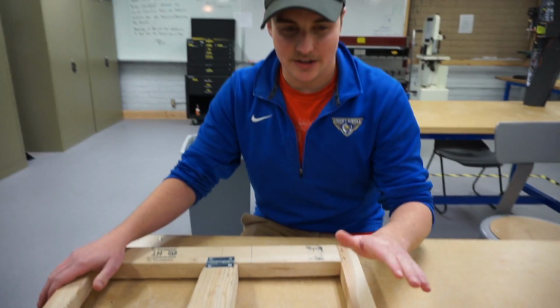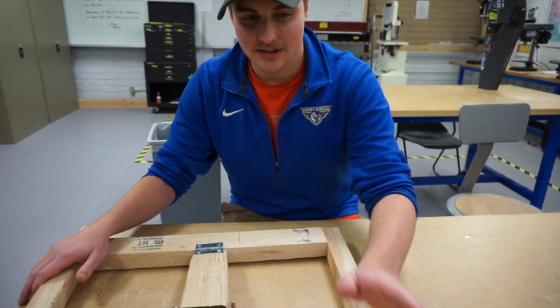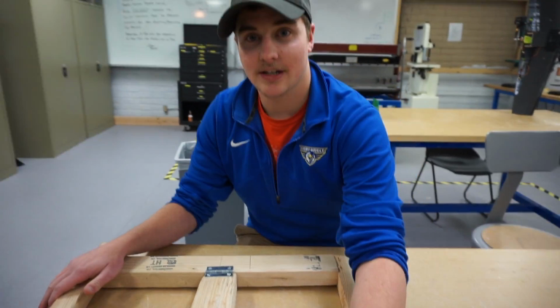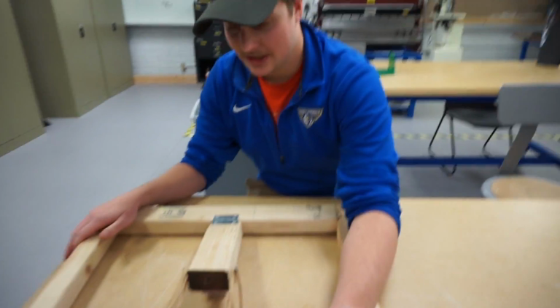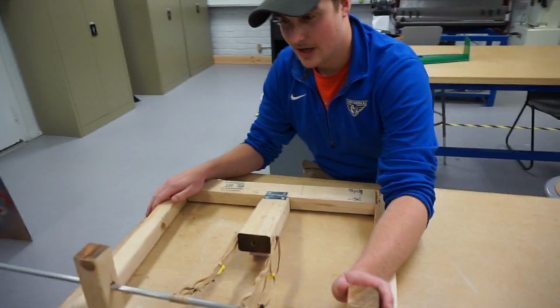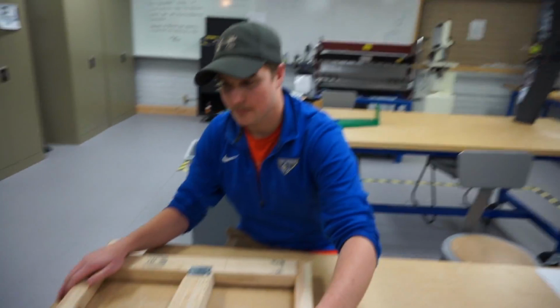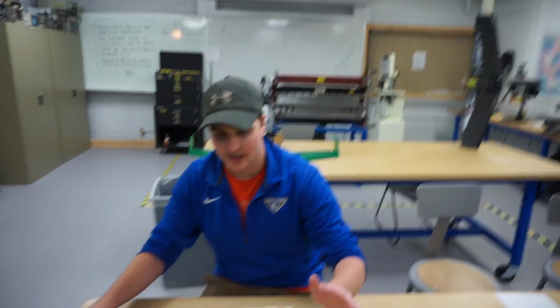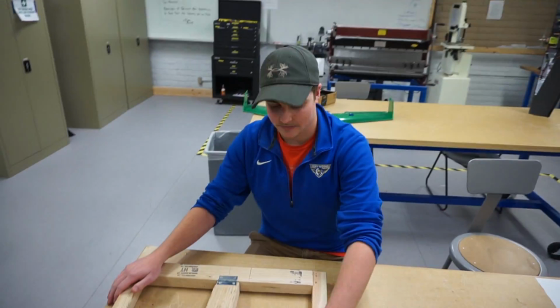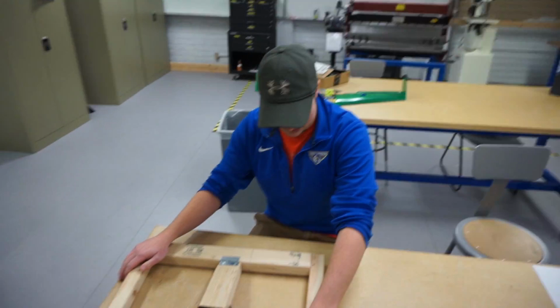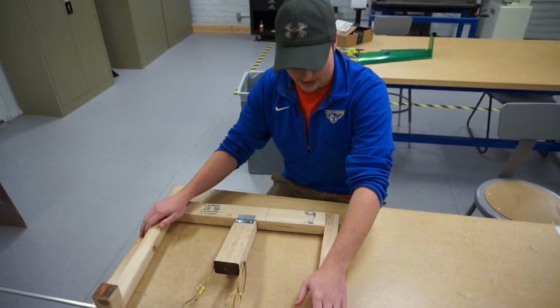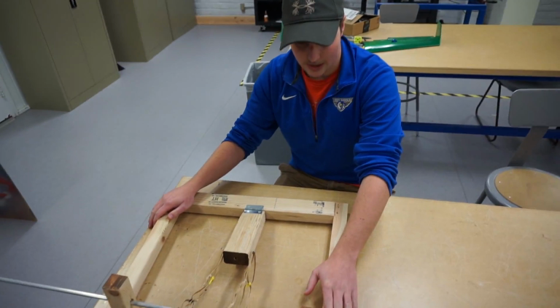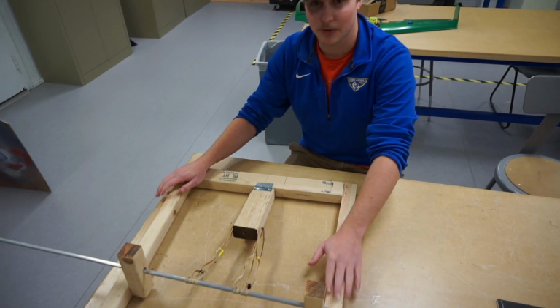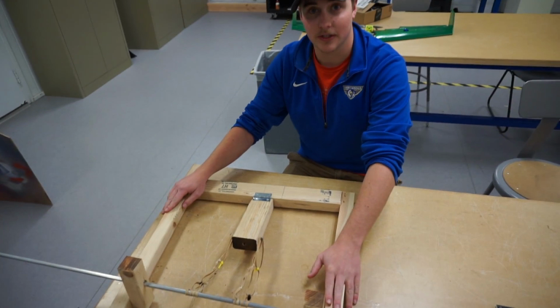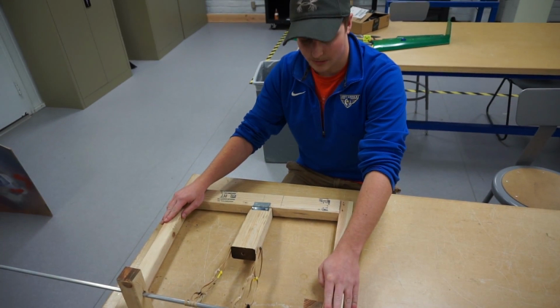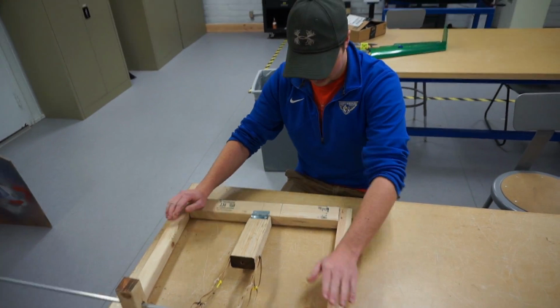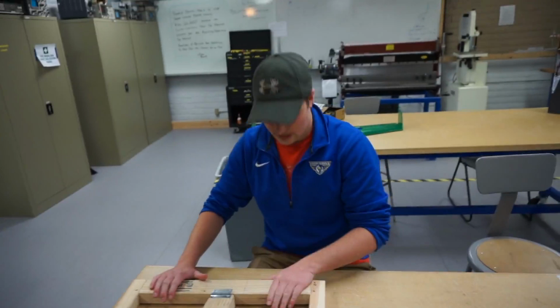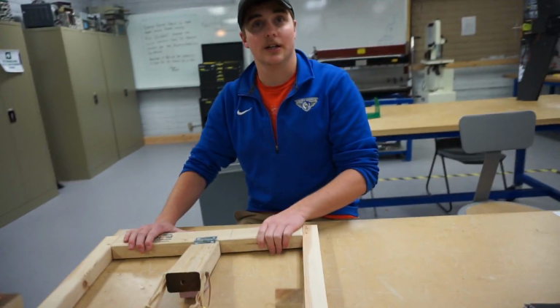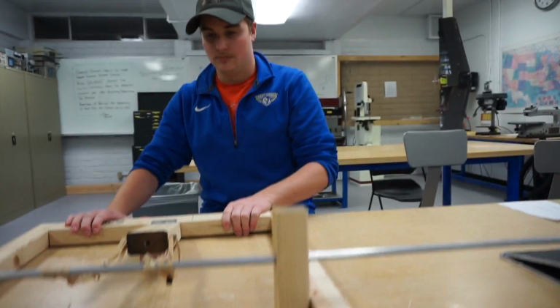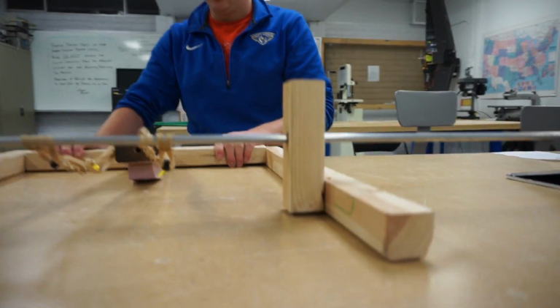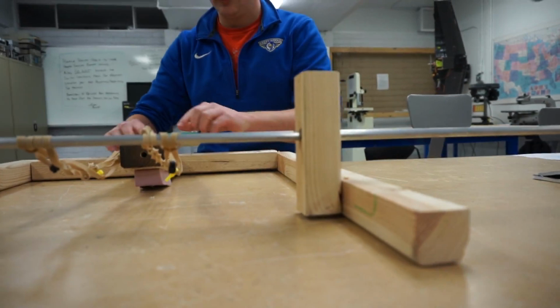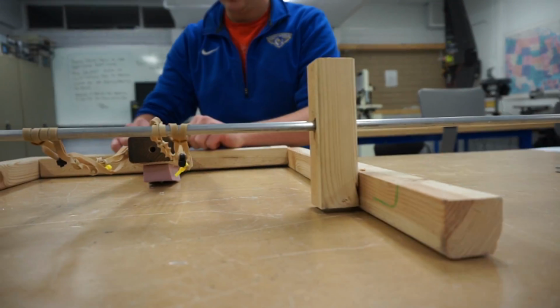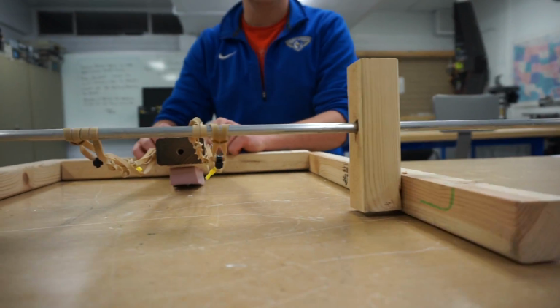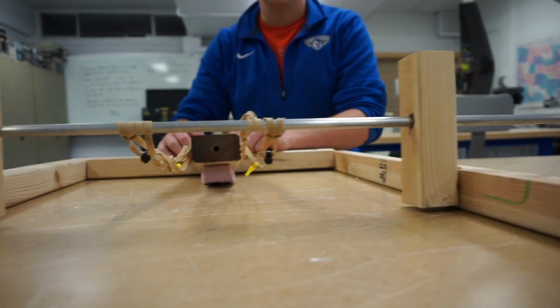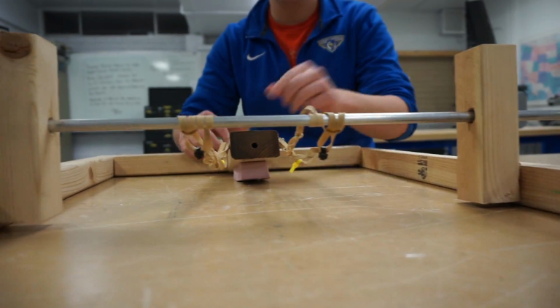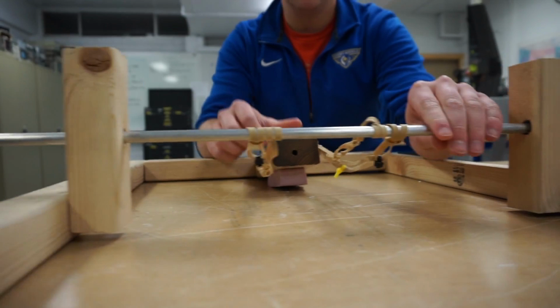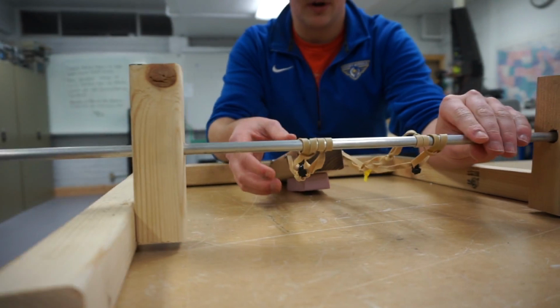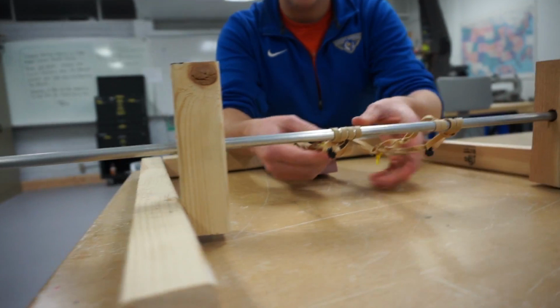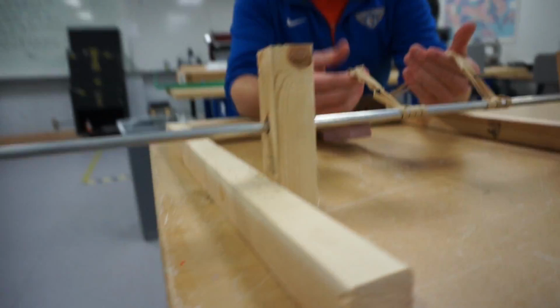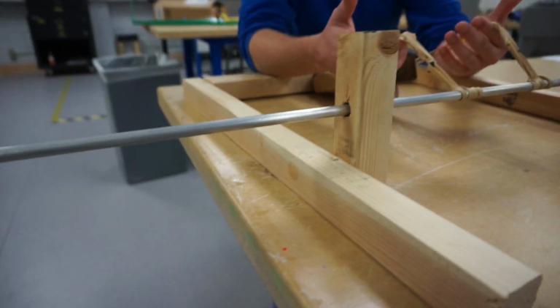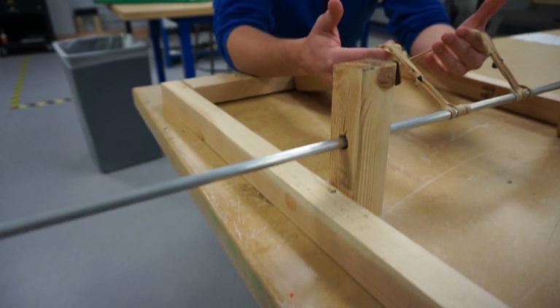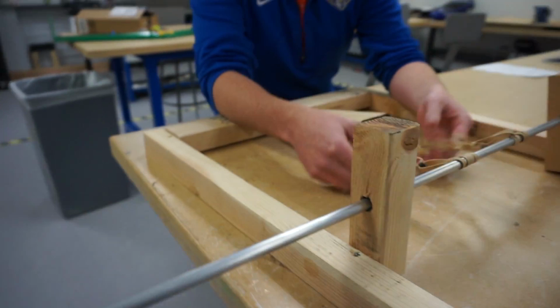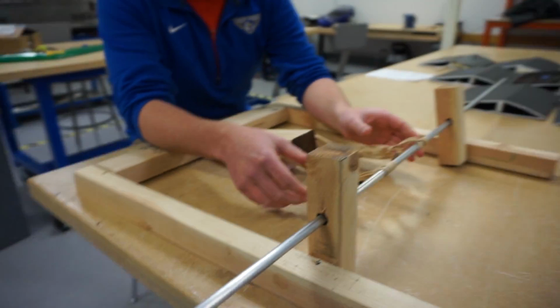Alright, so this is the little testing contraption I built. This just took a couple of 2x2s and a 2x3 piece of wood, a hinge, a metal rod, and some rubber bands here.